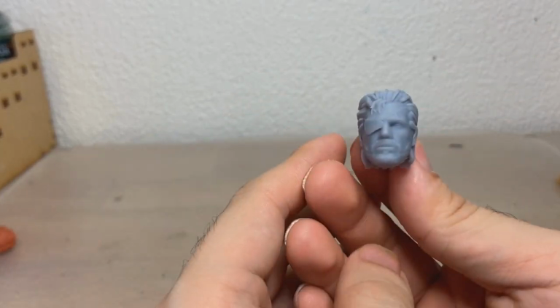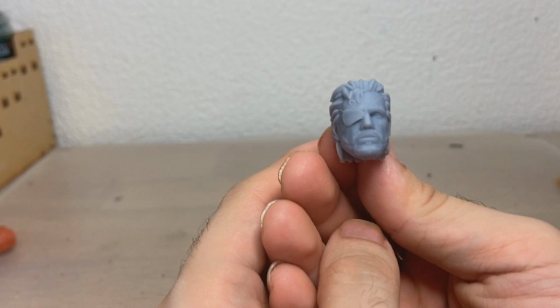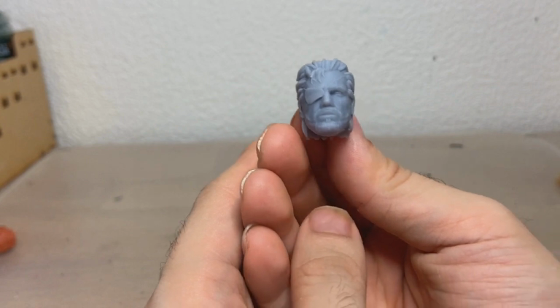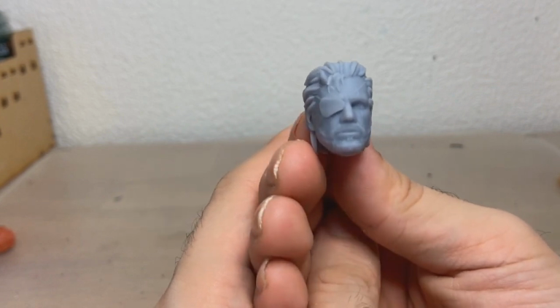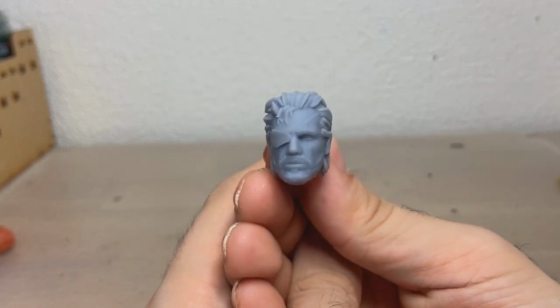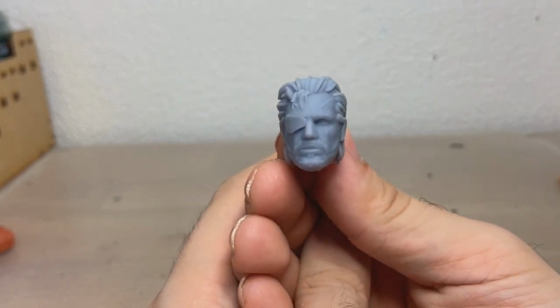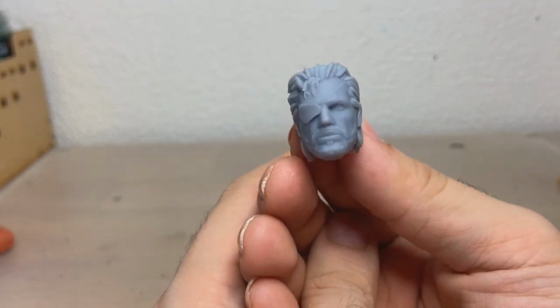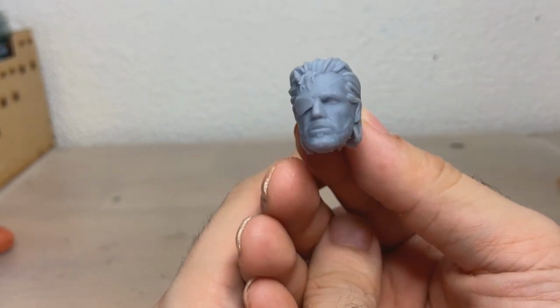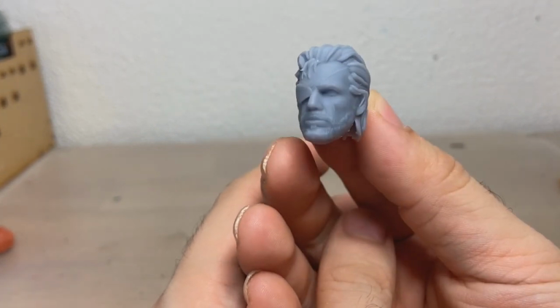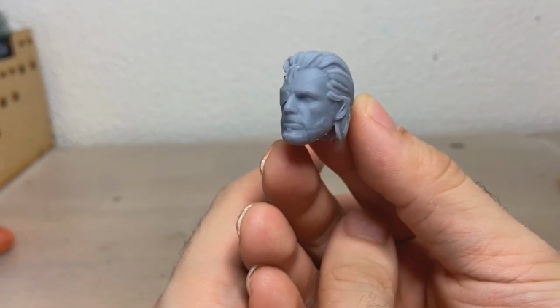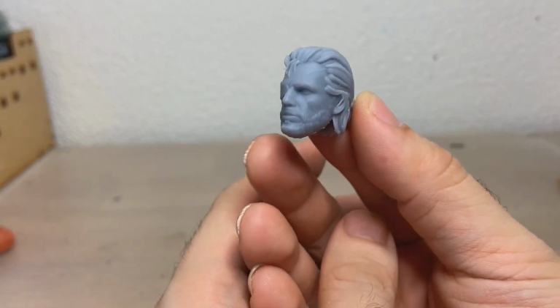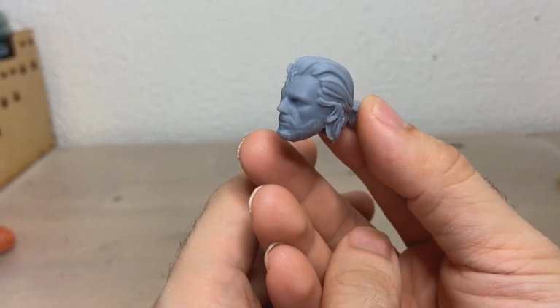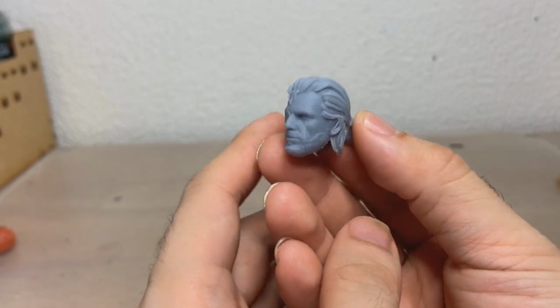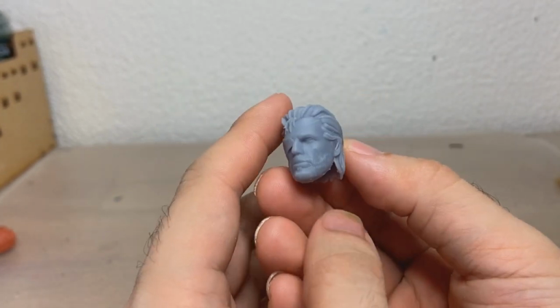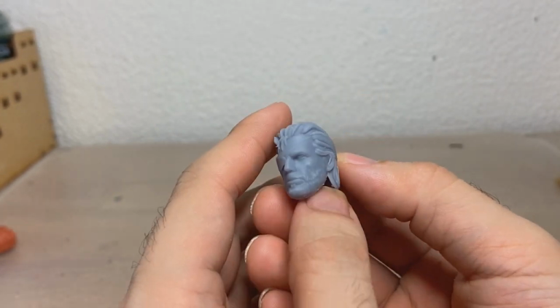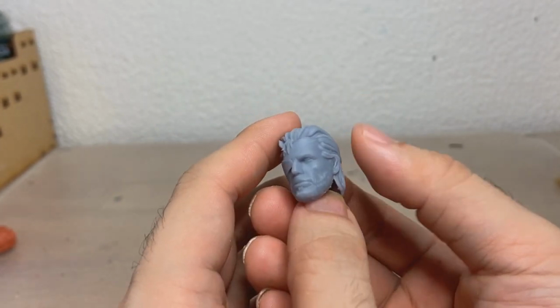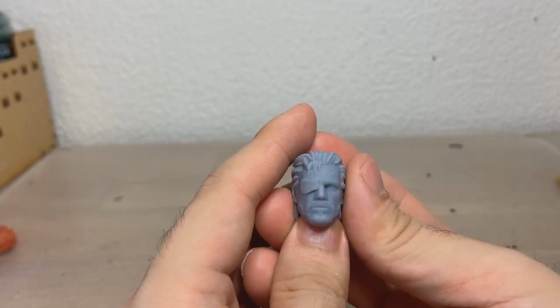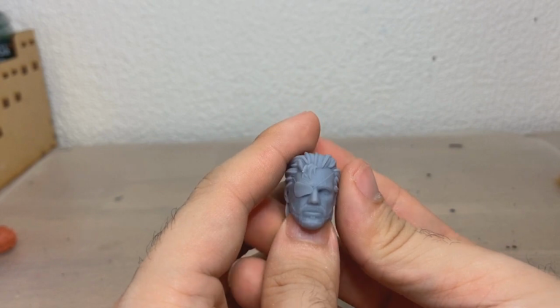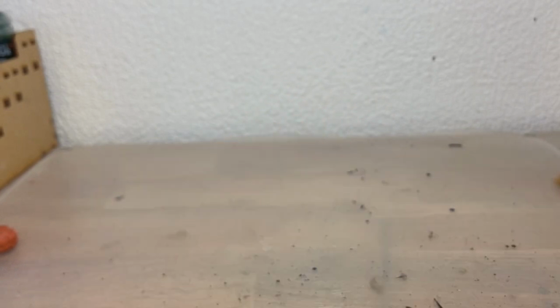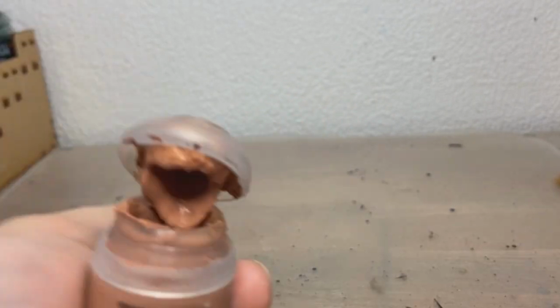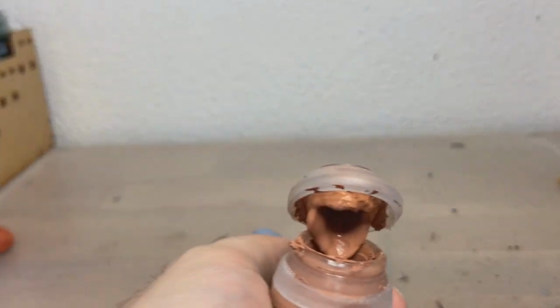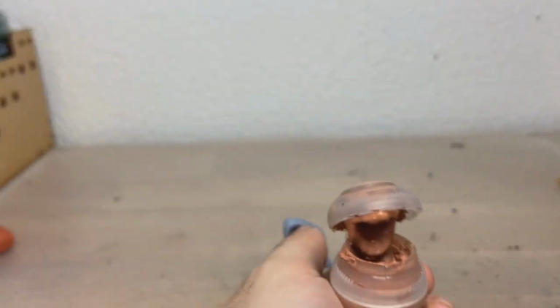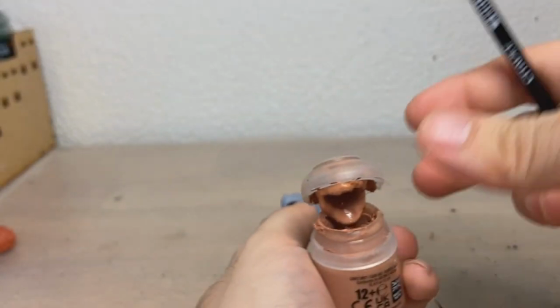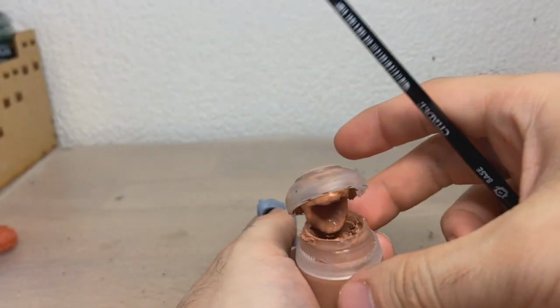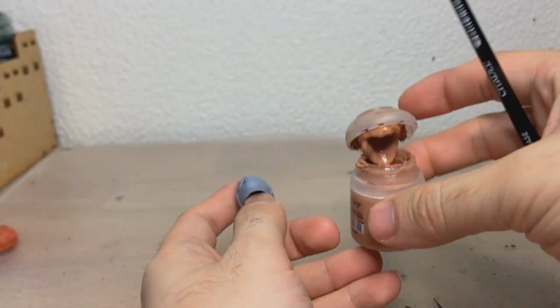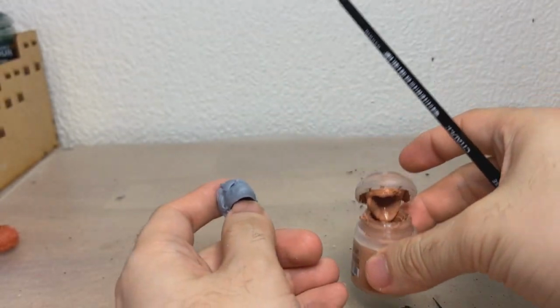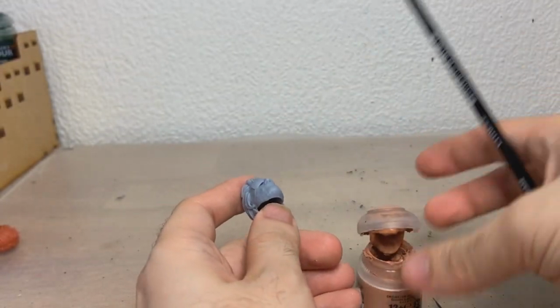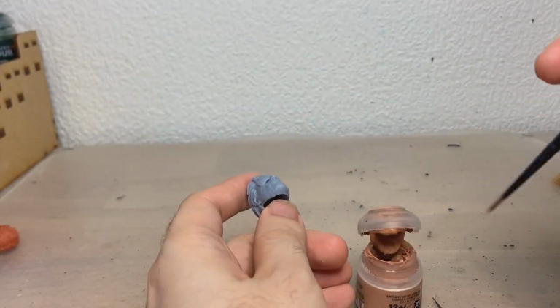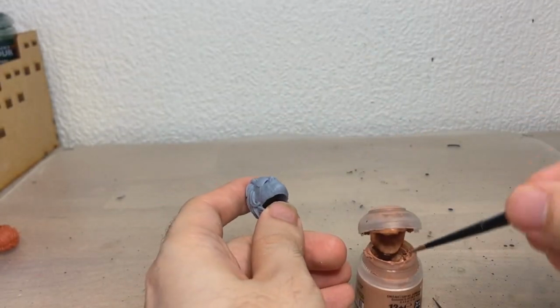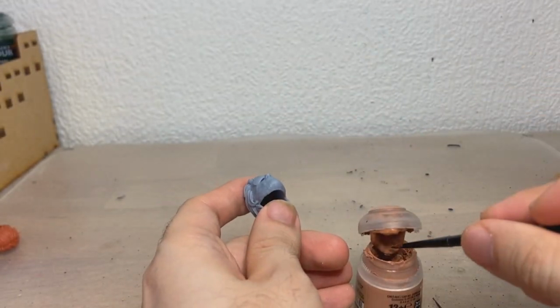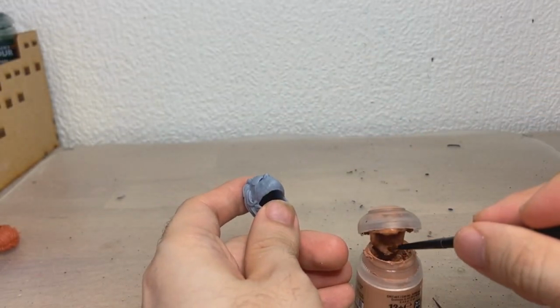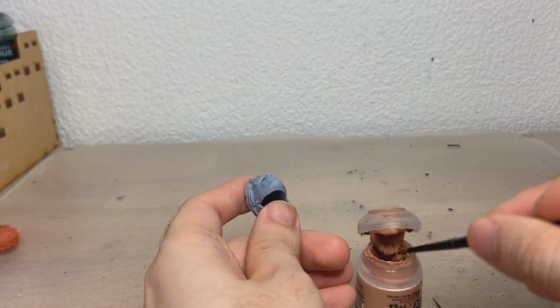Just for fun, here is a Venom Snake head from Metal Gear Solid 5 I'm going to paint up, so let's get on to painting. I have a lot of projects coming up, mainly with Resident Evil stuff, but I'm still waiting to get some parts, so we'll do this for now.